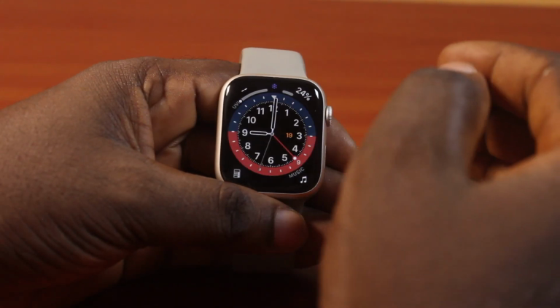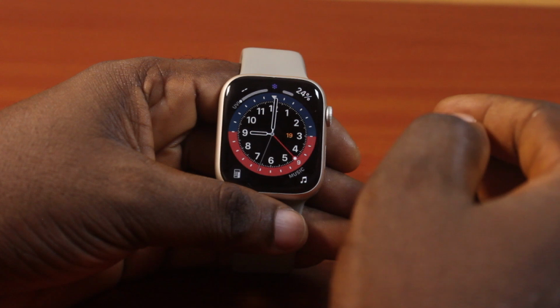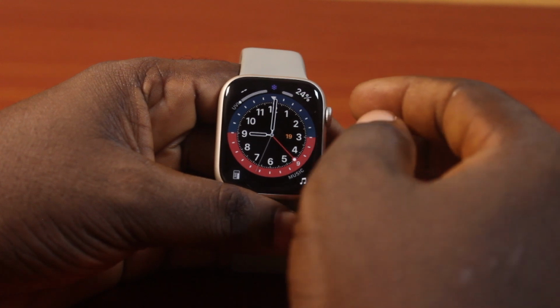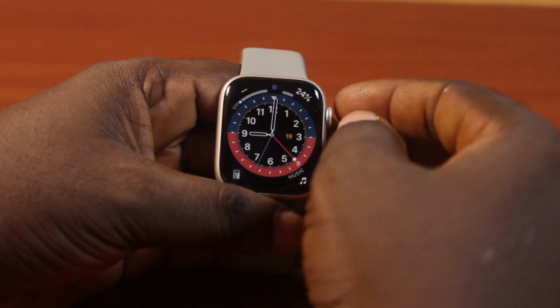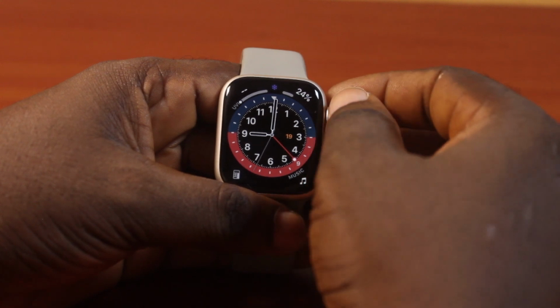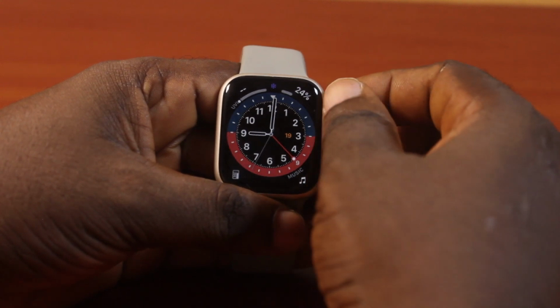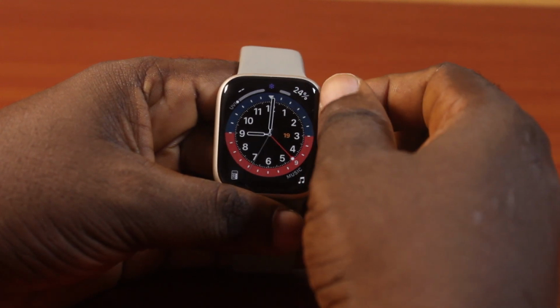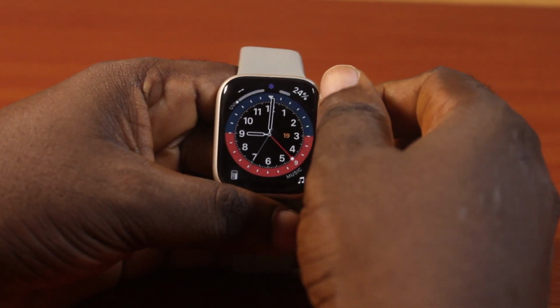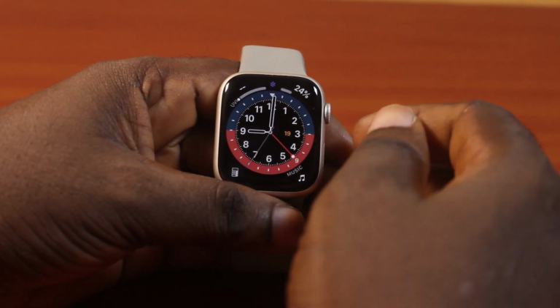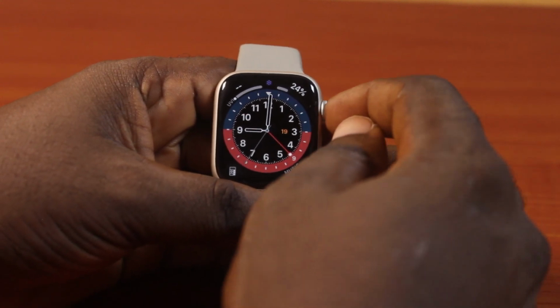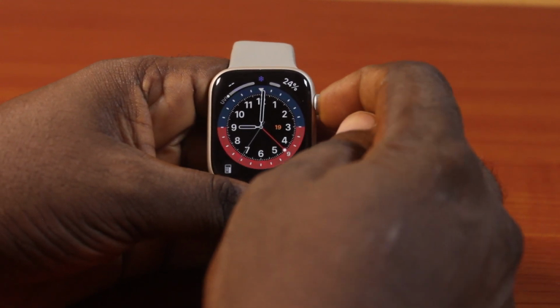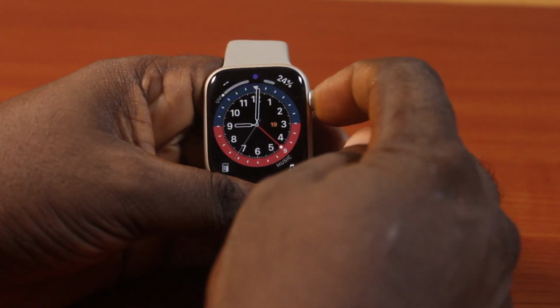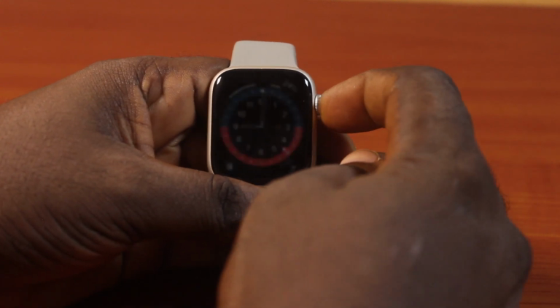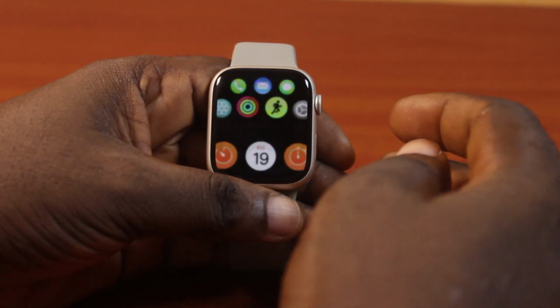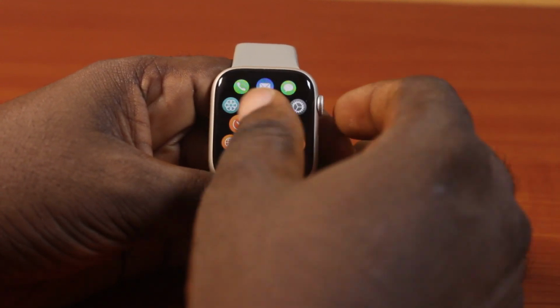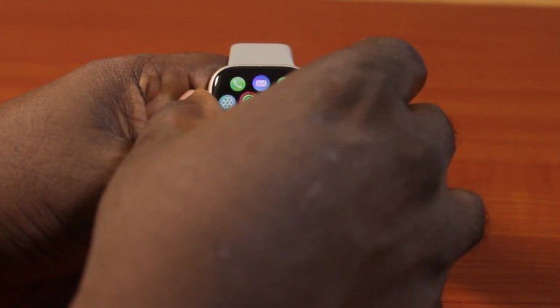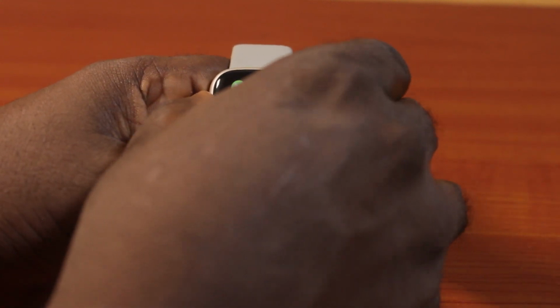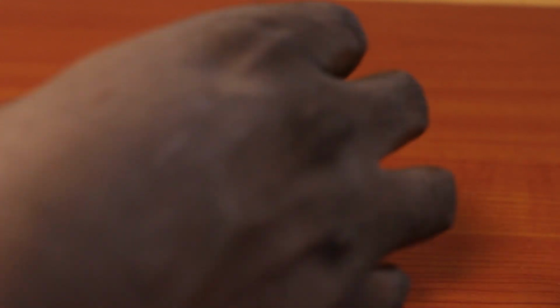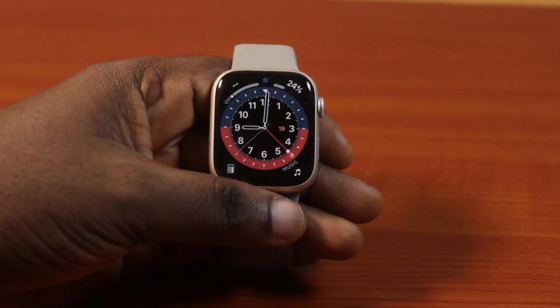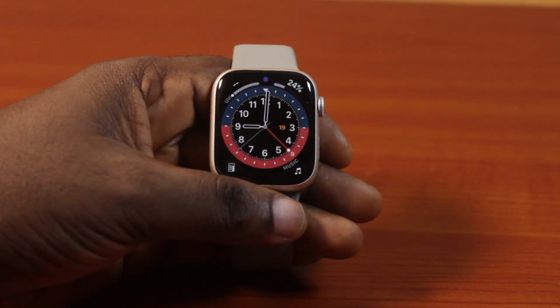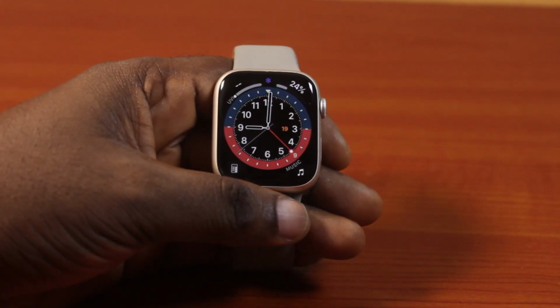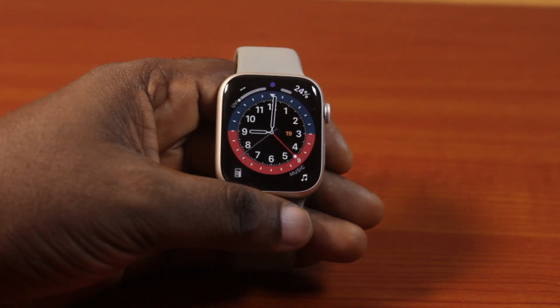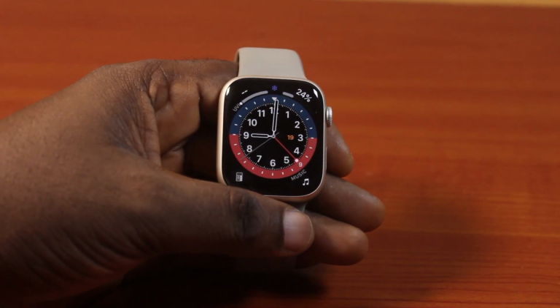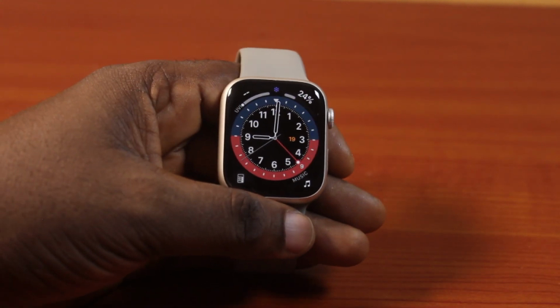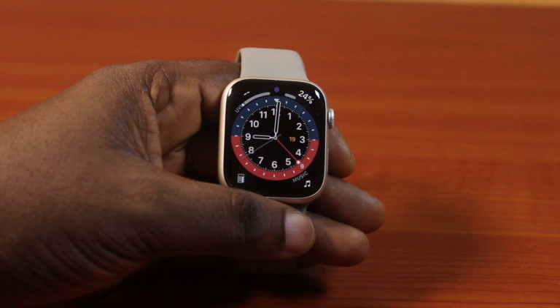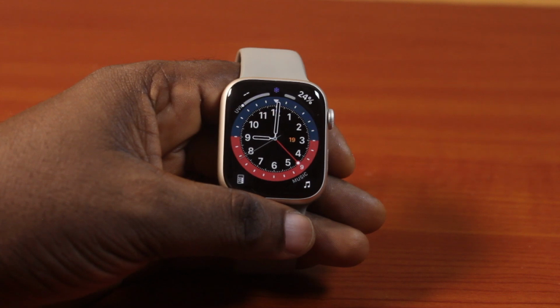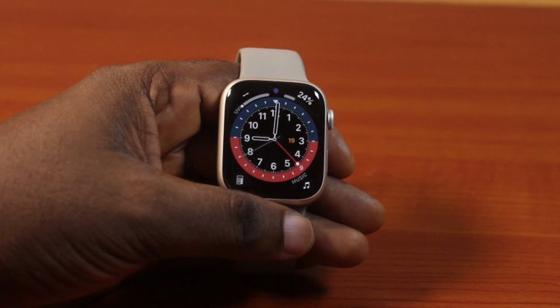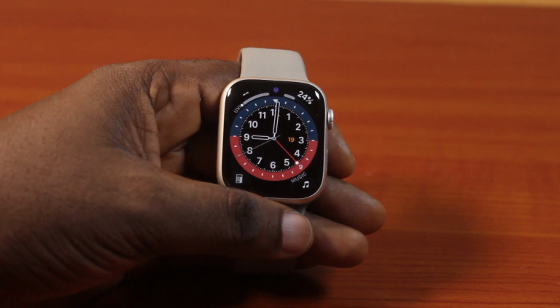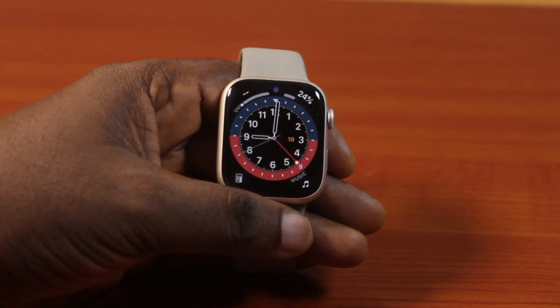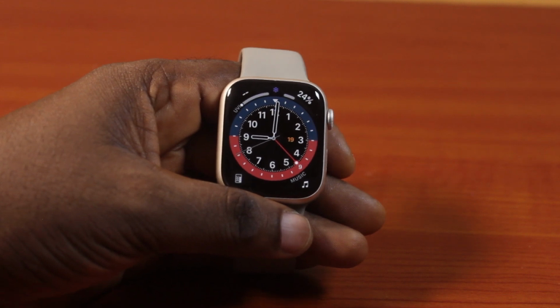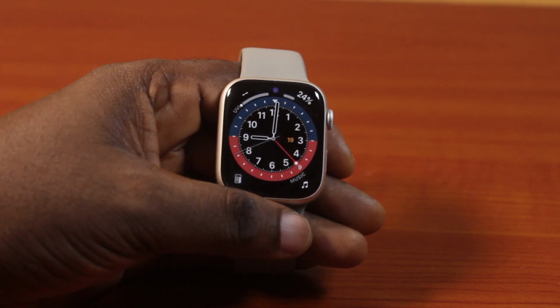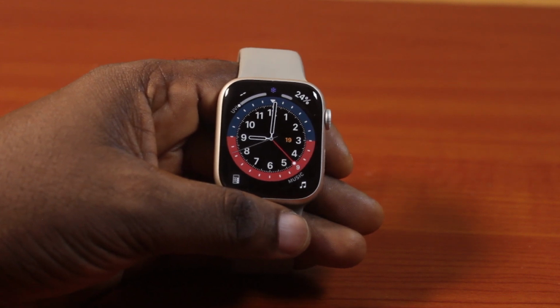By default, your Apple Watch screen will remain active for 15 seconds. After 15 seconds, it will be turned off again. But here I'm going to show you how to adjust this.